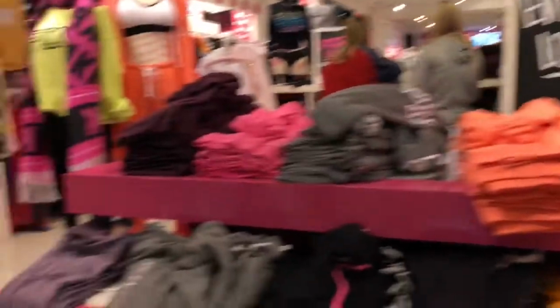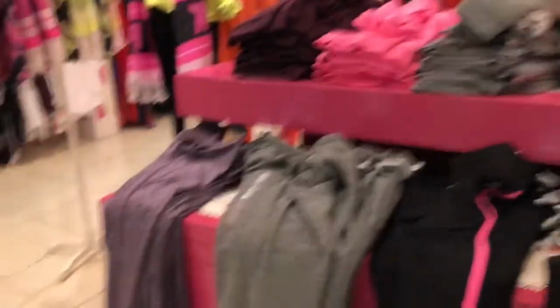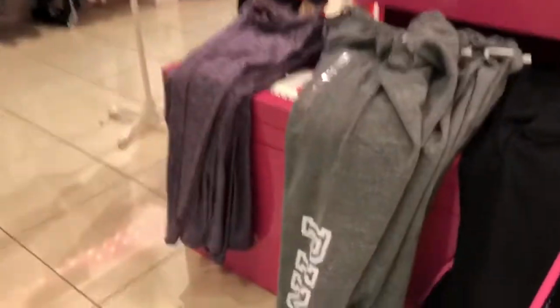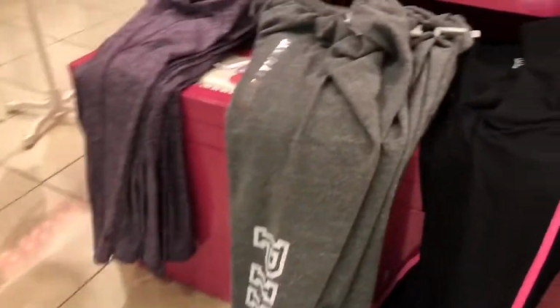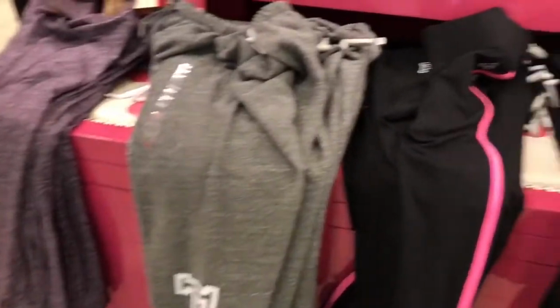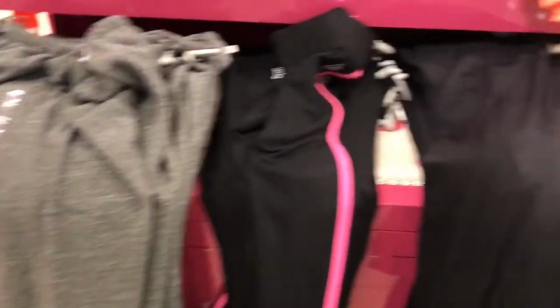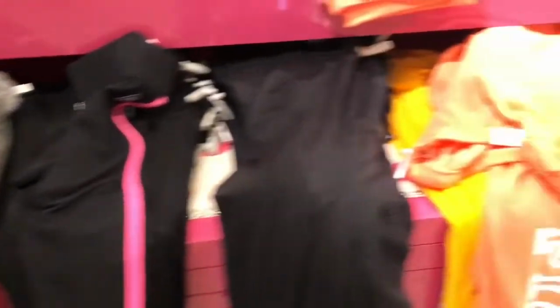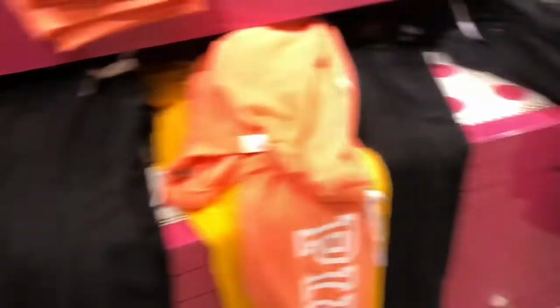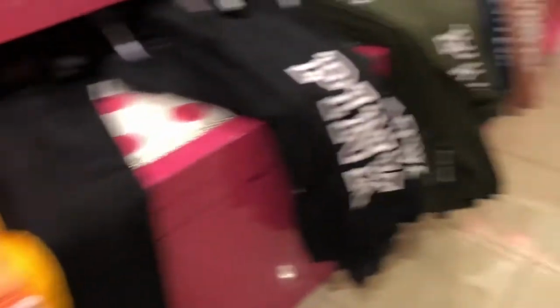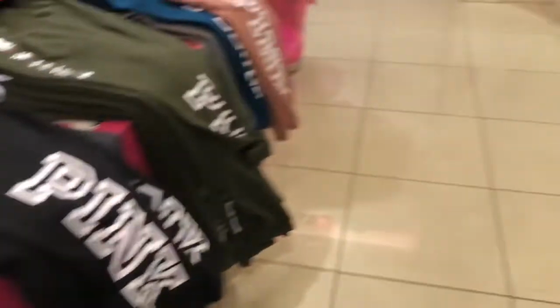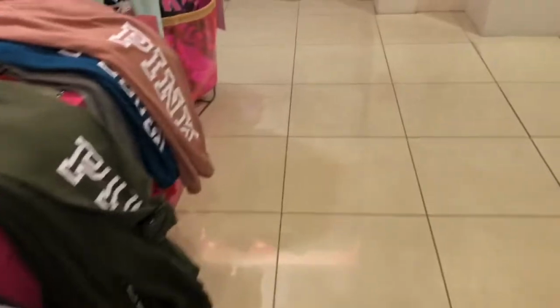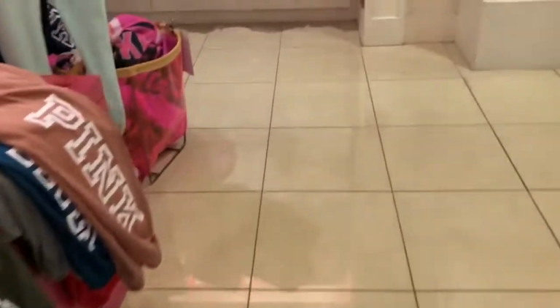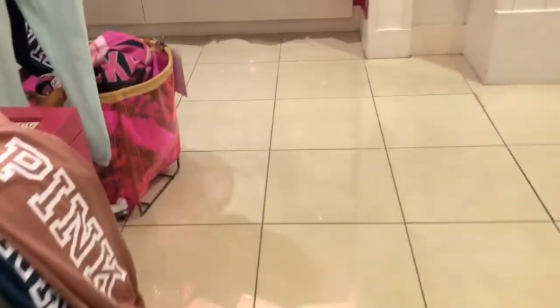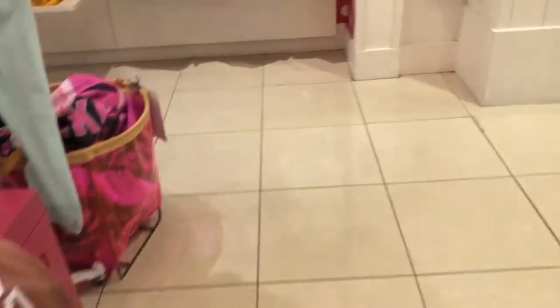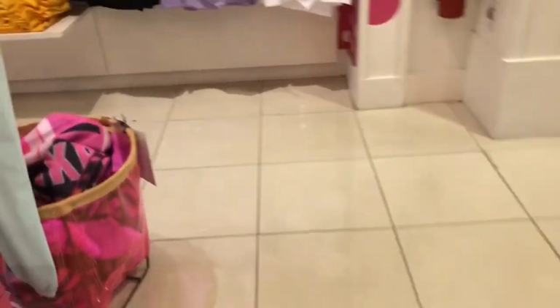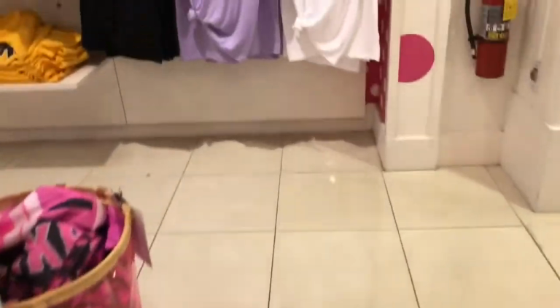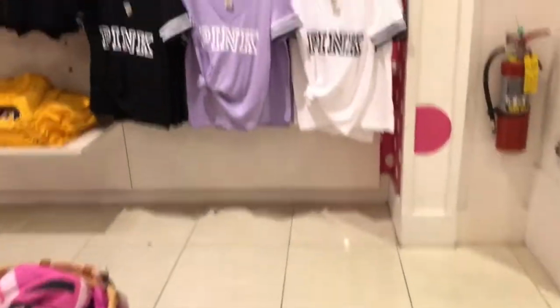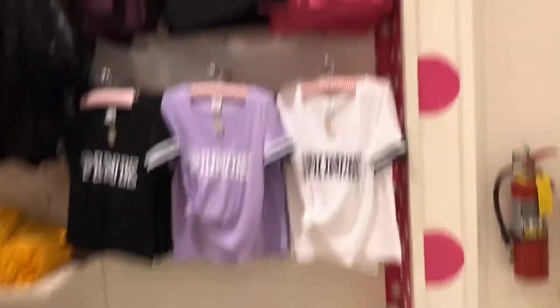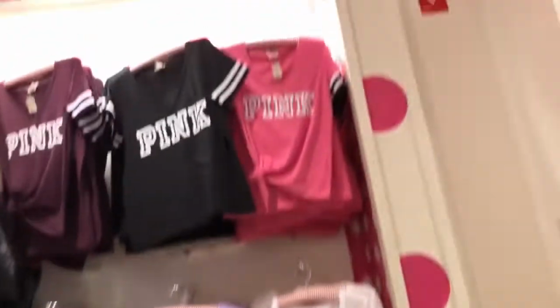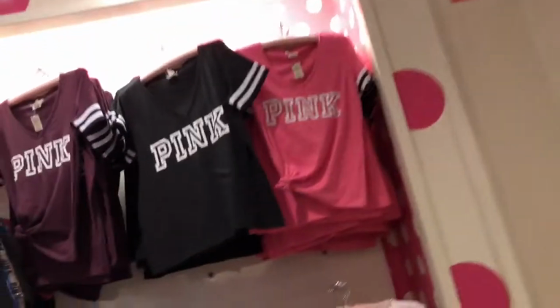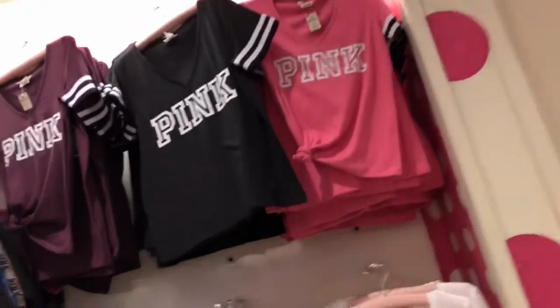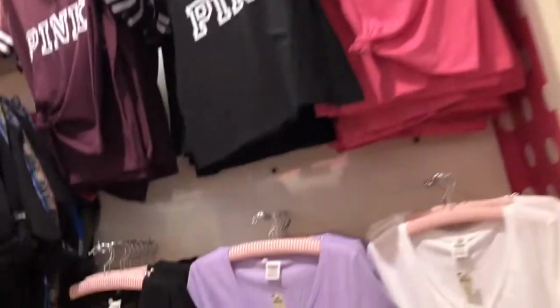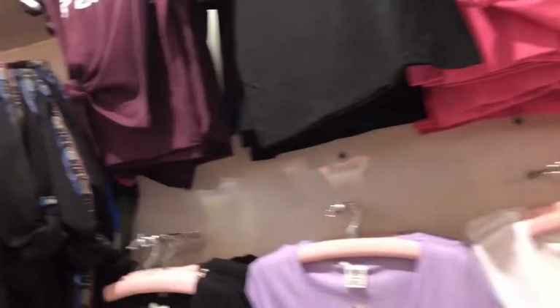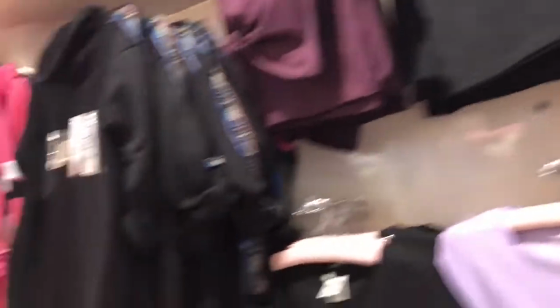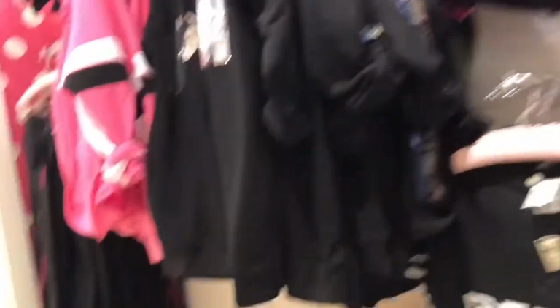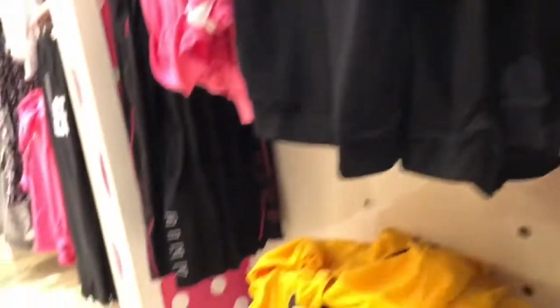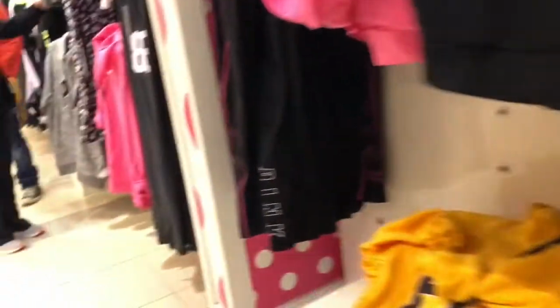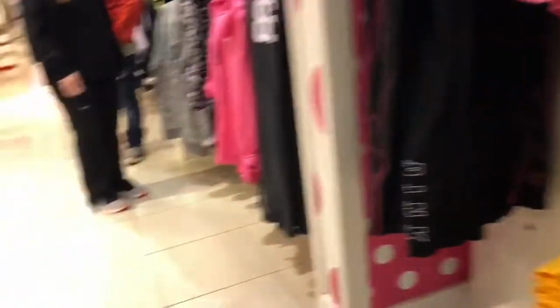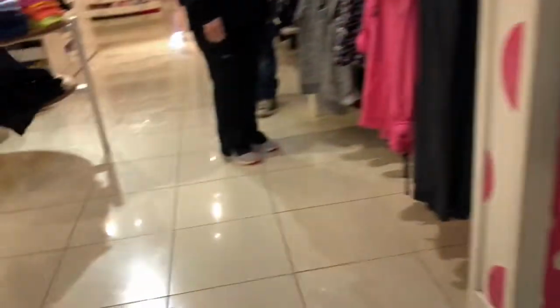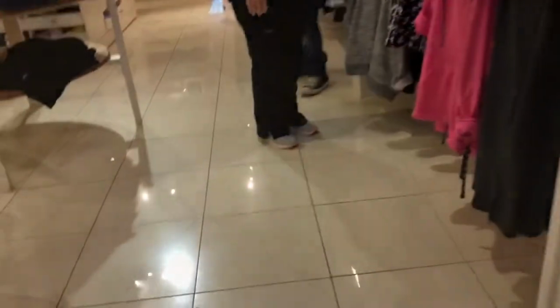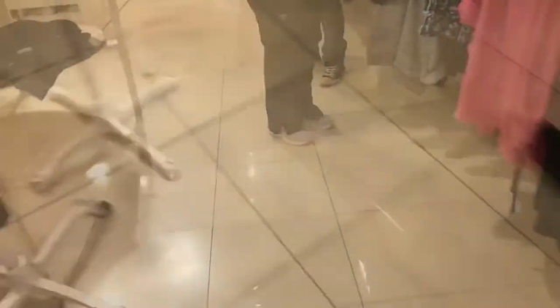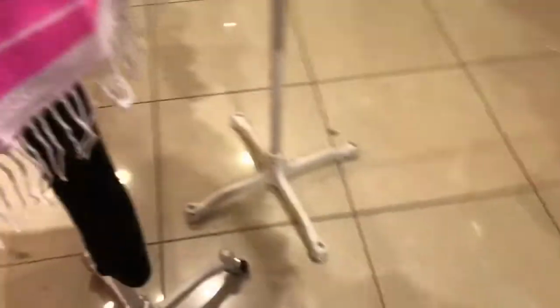They have all these lounge pants and sweatshirts that match. I think that's super cute and kind of reminds me of the old school days. You can even find a tee that matches your sweatshirt and your pants.